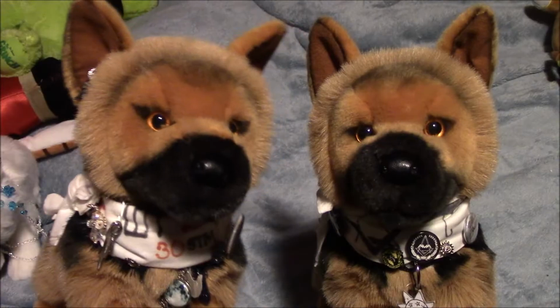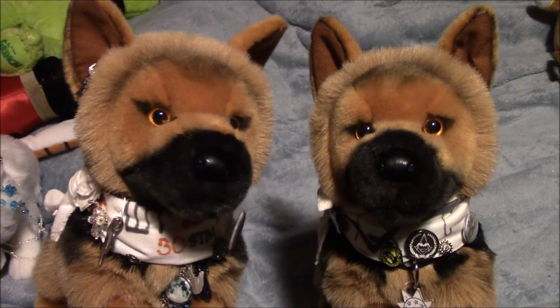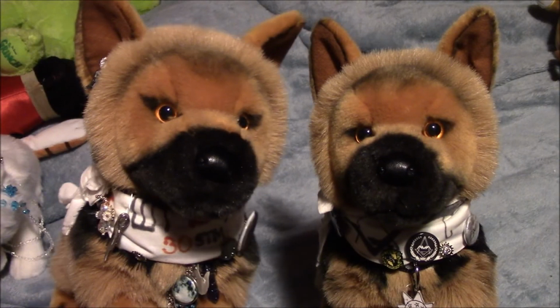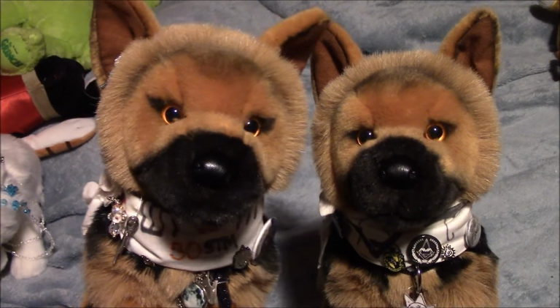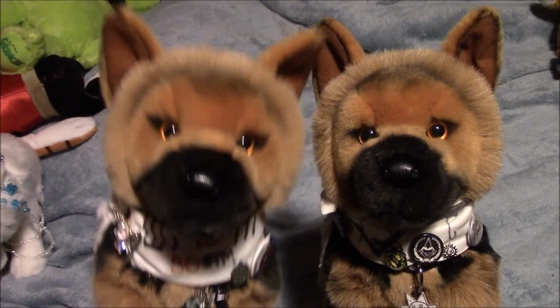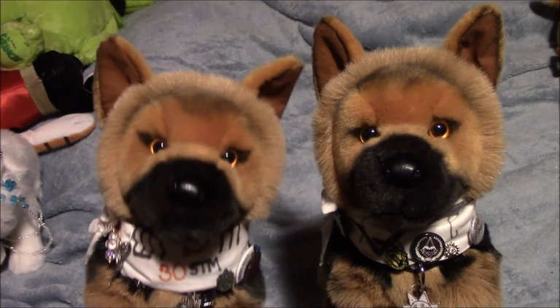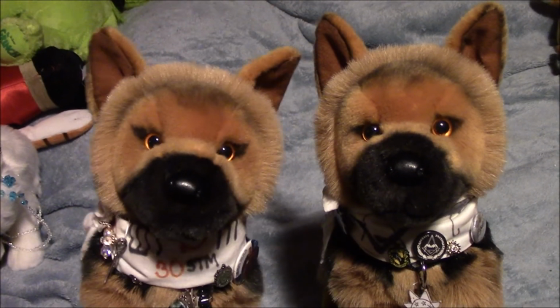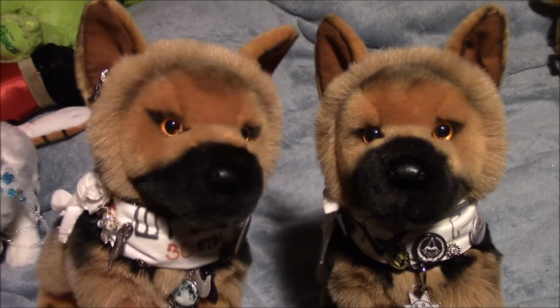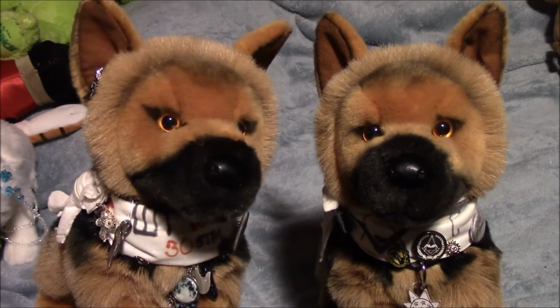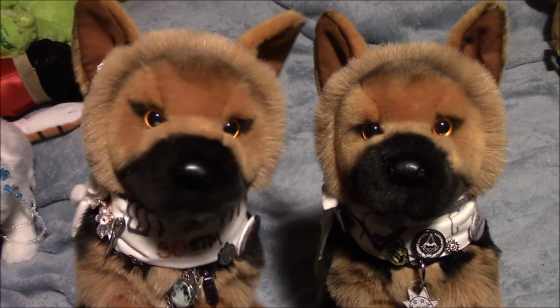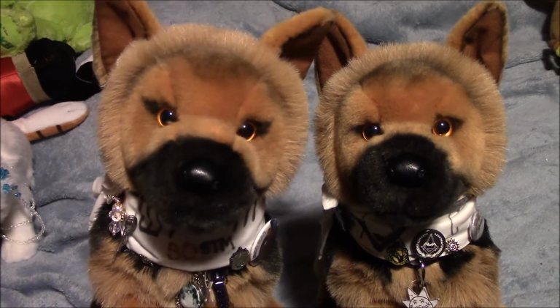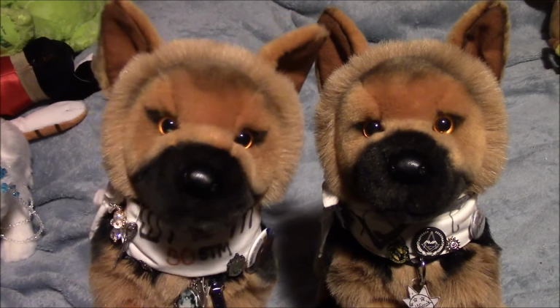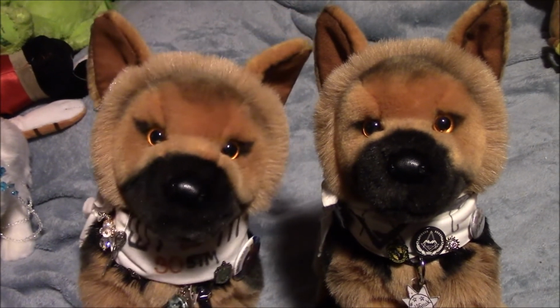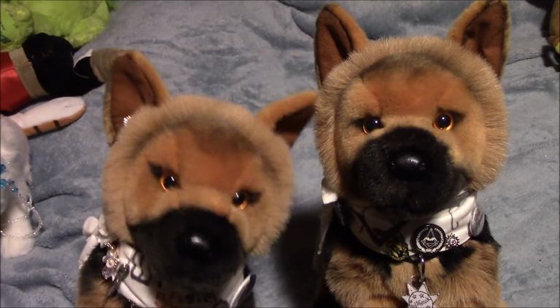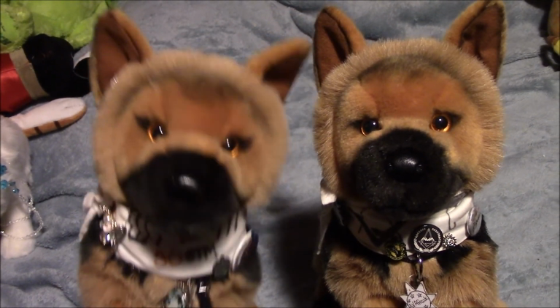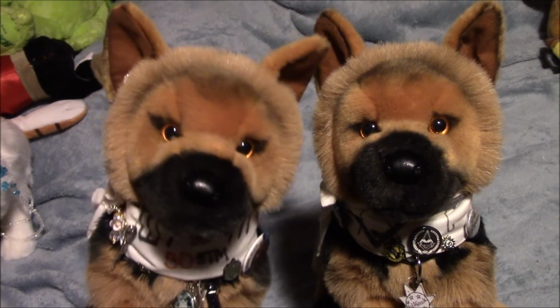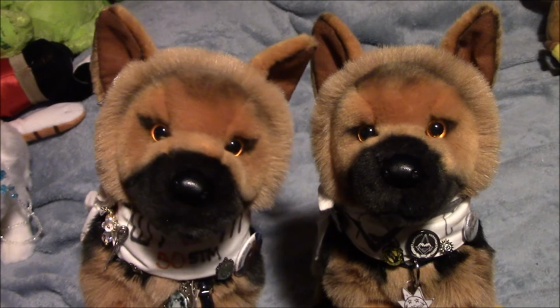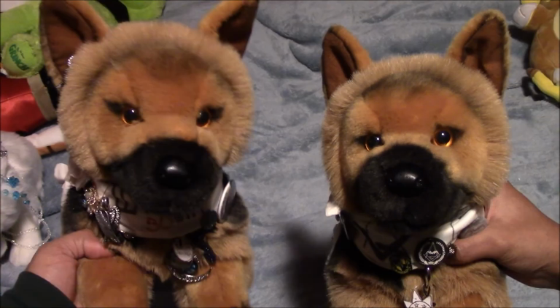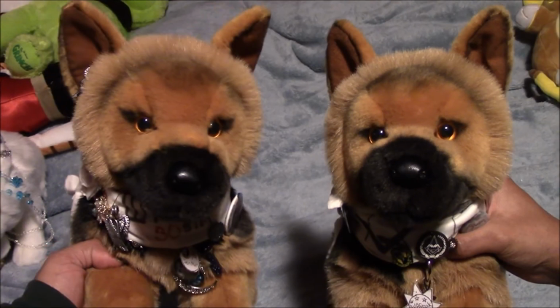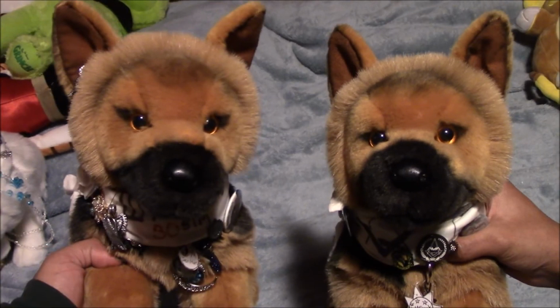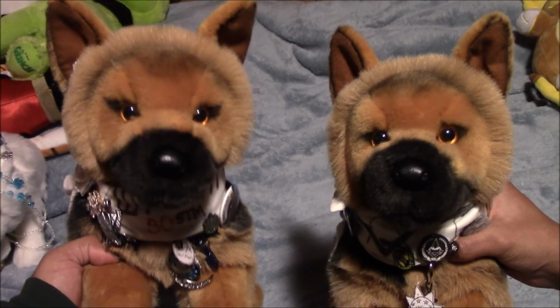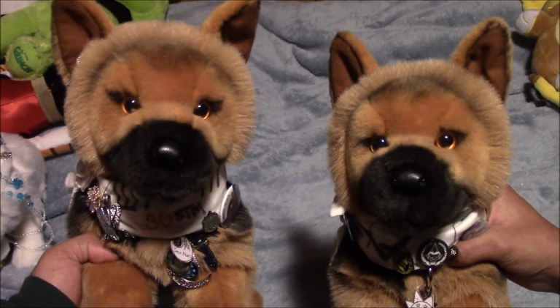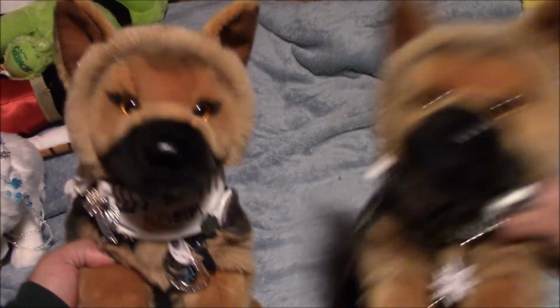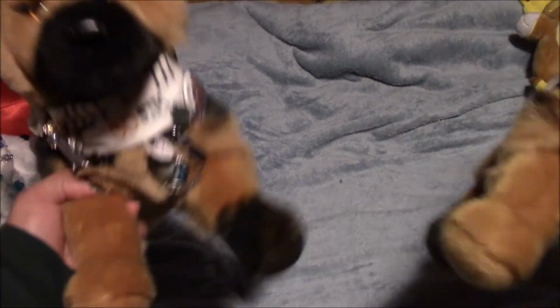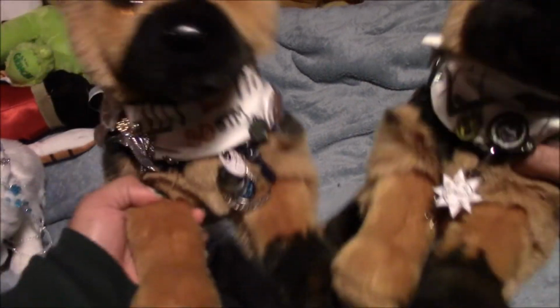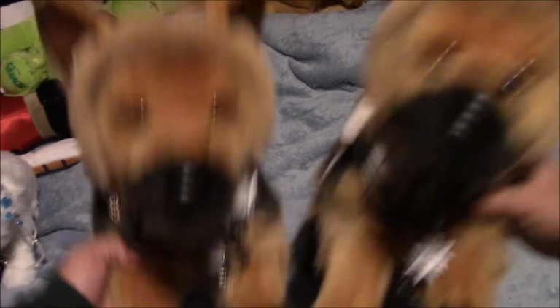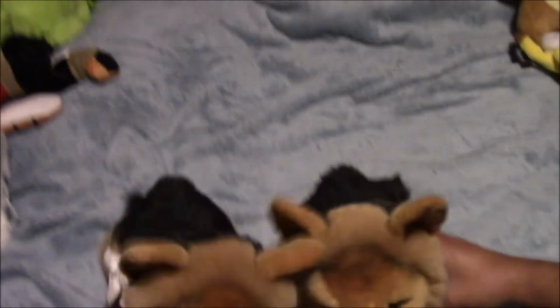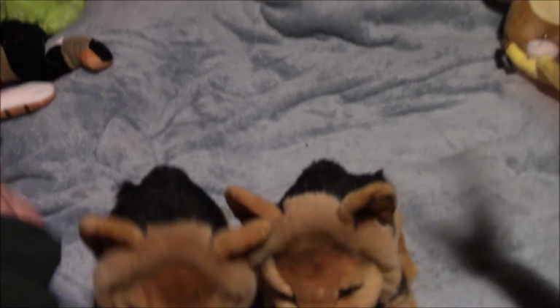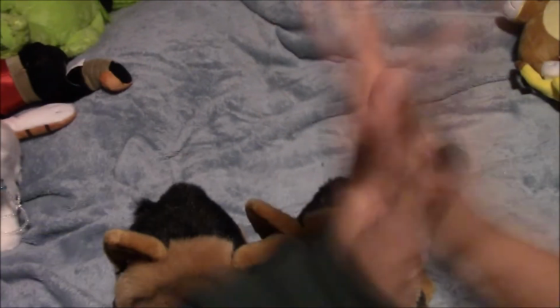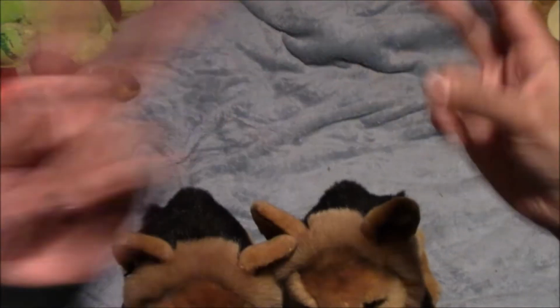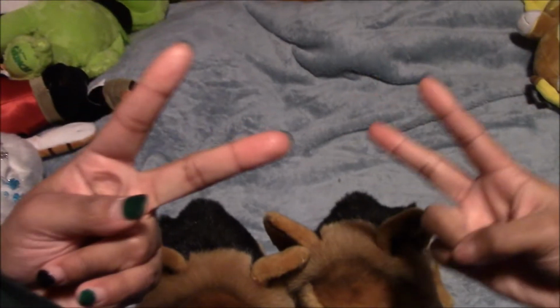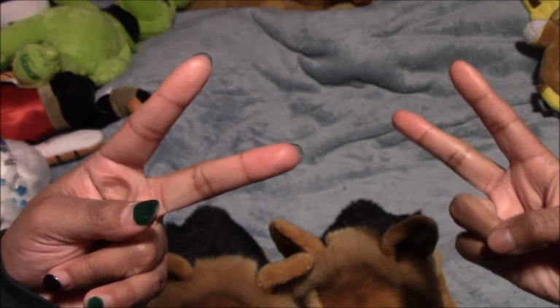Alright guys, so this will be part one. Thank you so much for watching, and we'll see you guys in the next video. We are twins, Balto Thunder 34! Peace, bye guys!